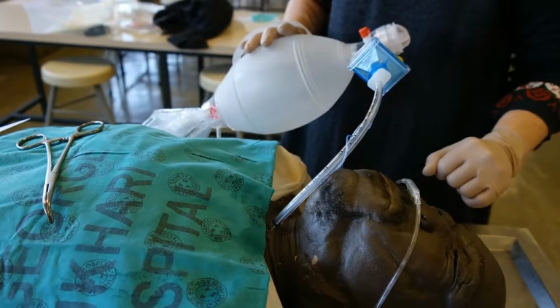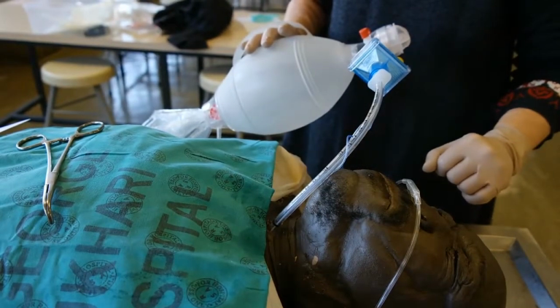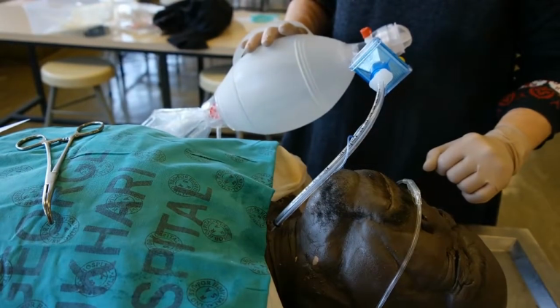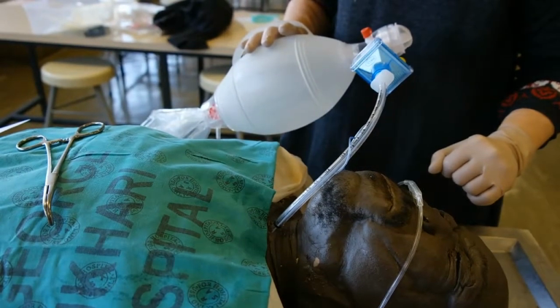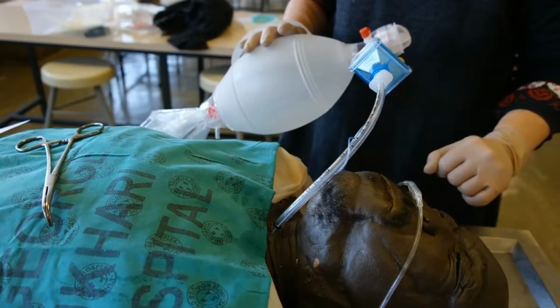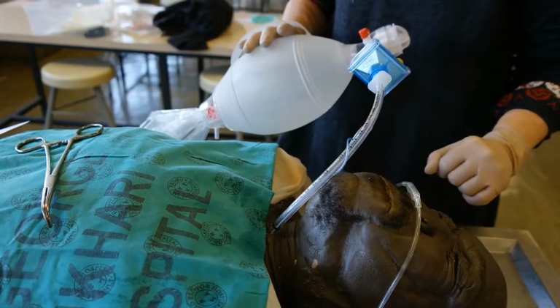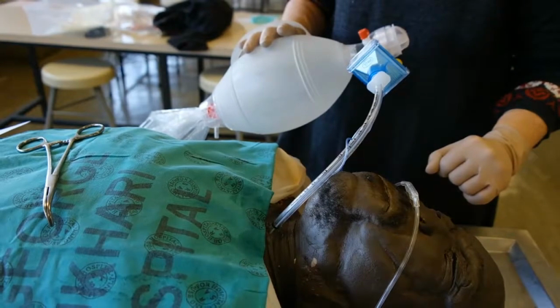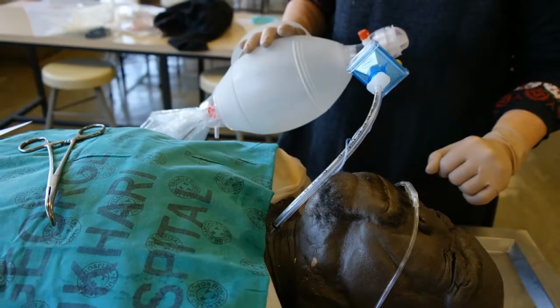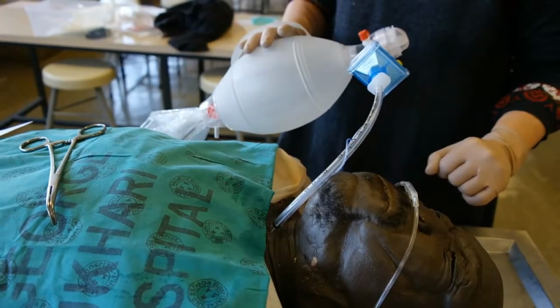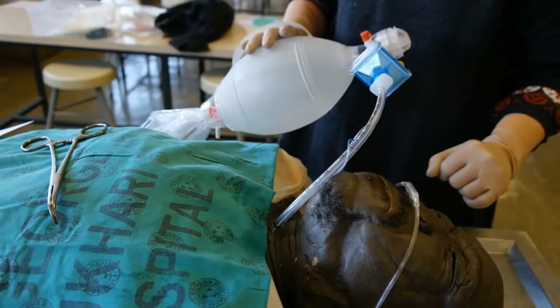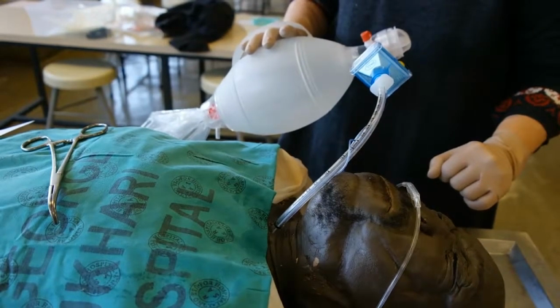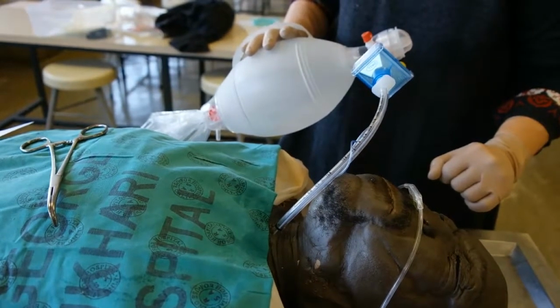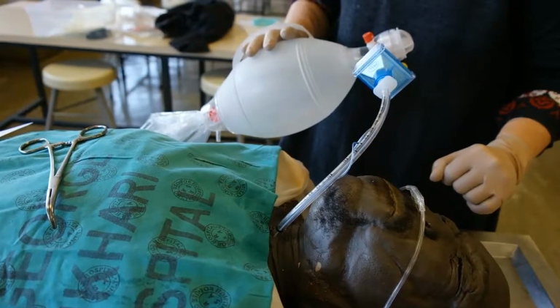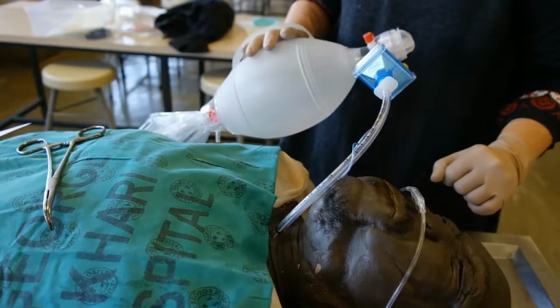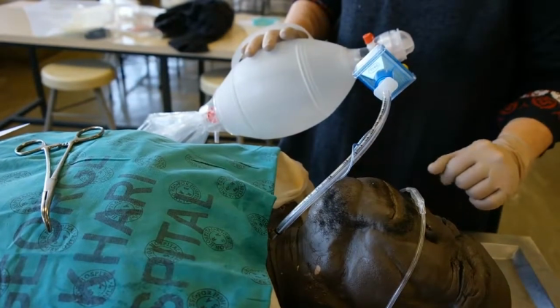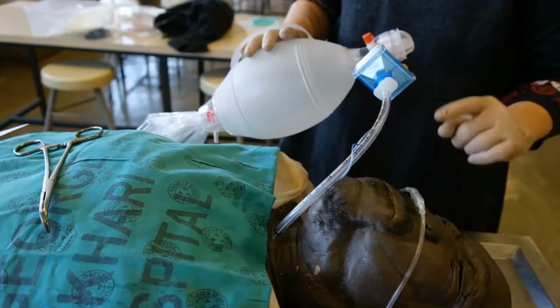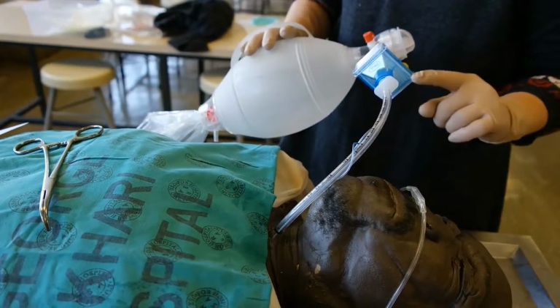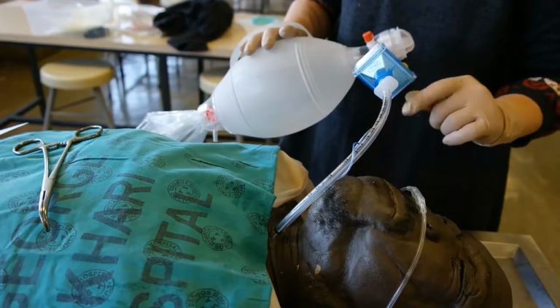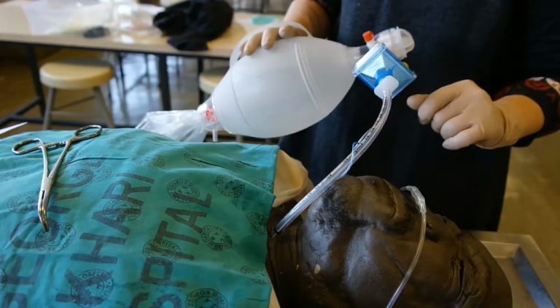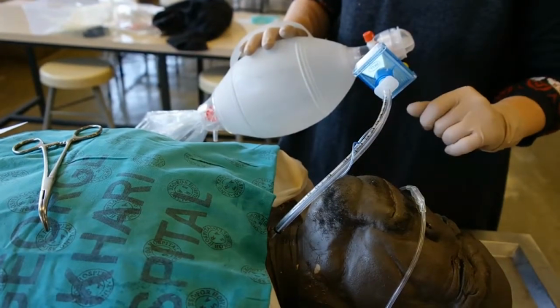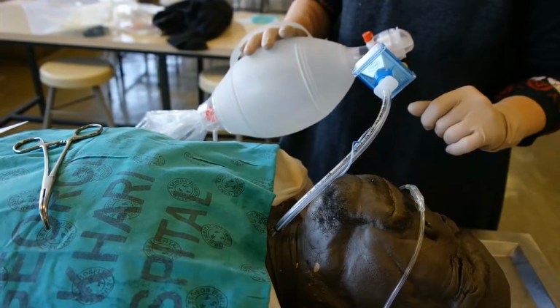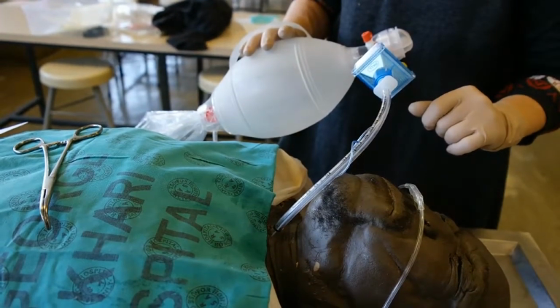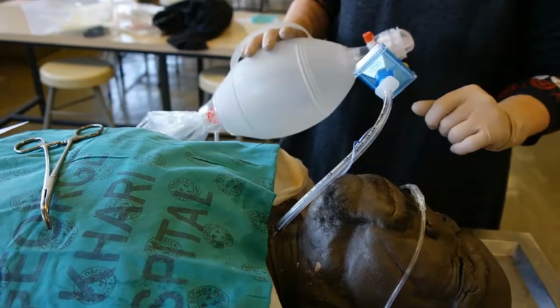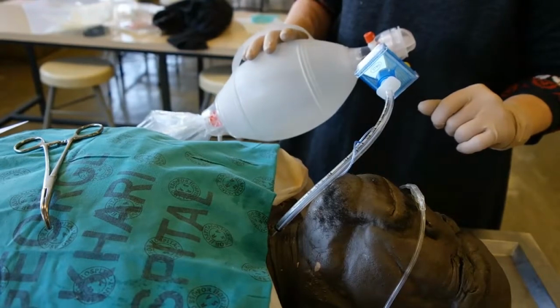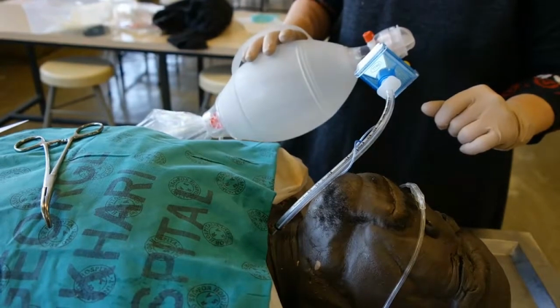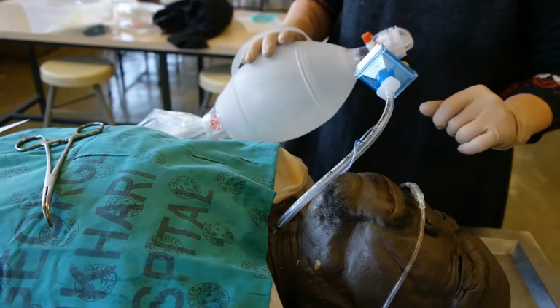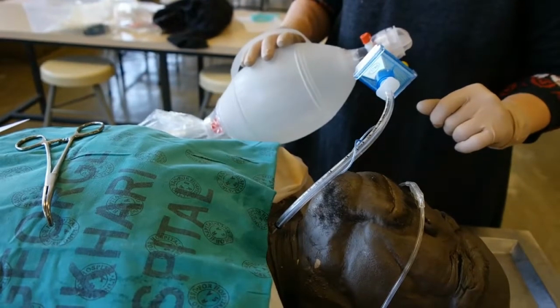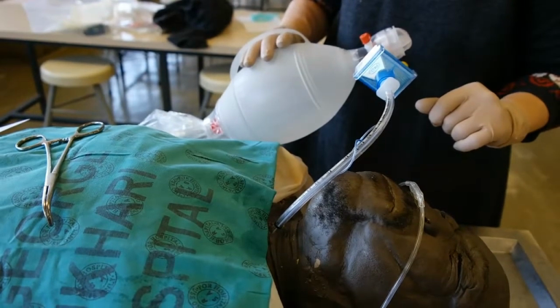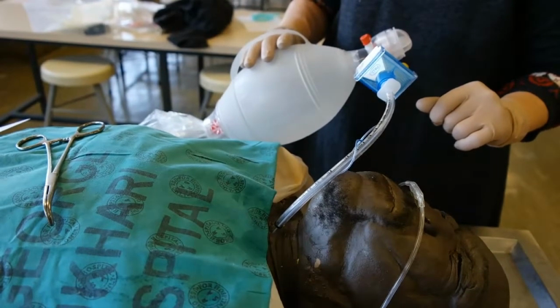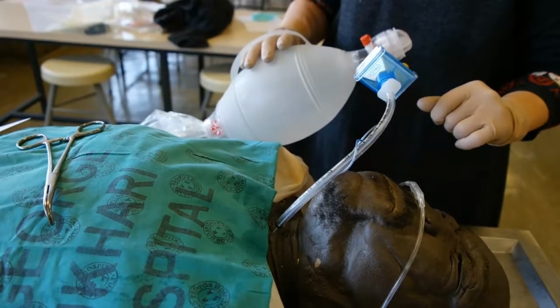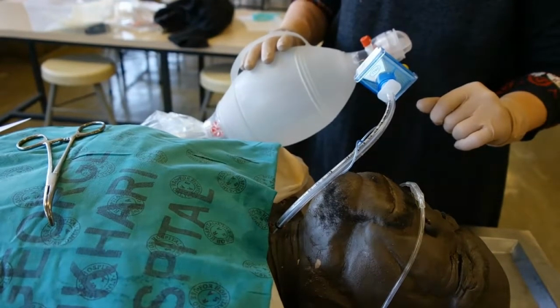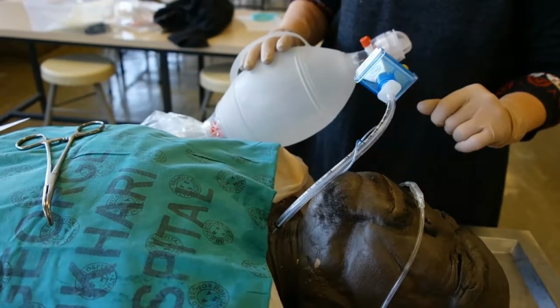The patient can be ventilated for 24 hours through a surgical cricothyroidotomy, but after that a formal surgical airway should be placed.